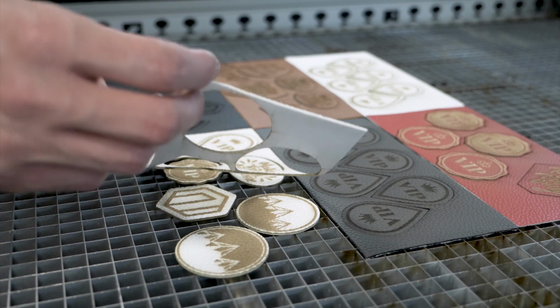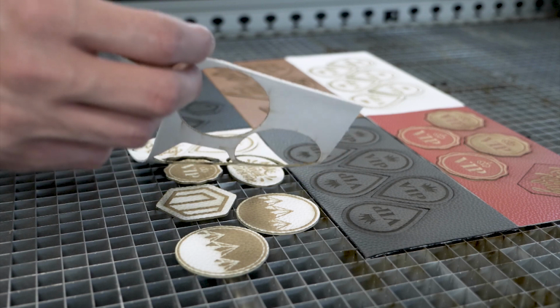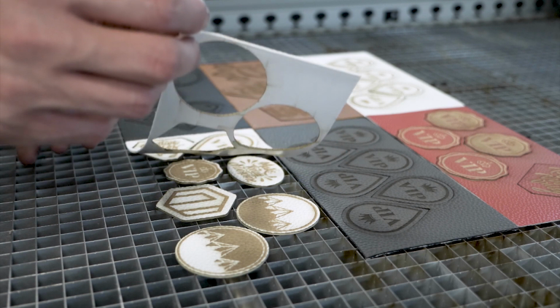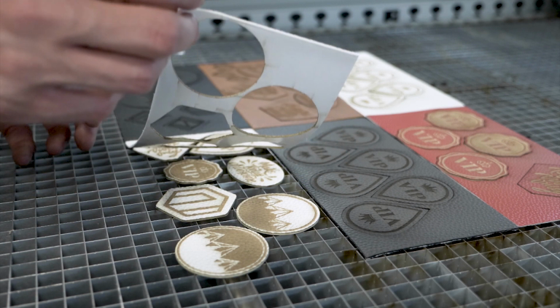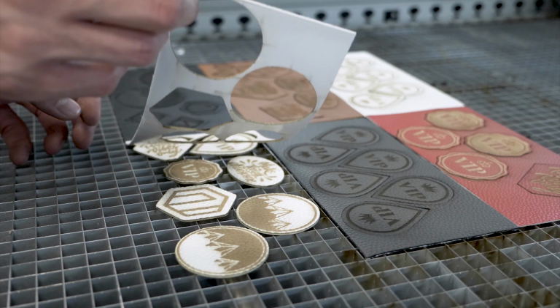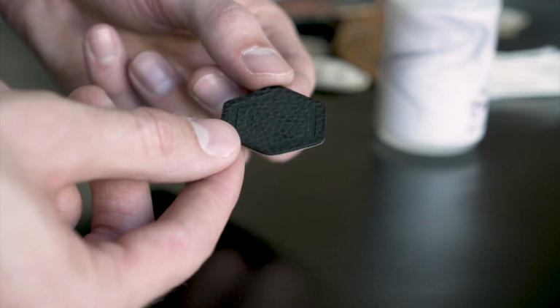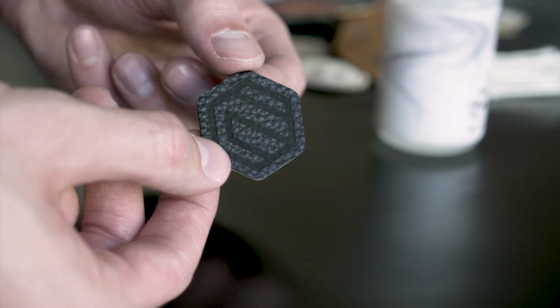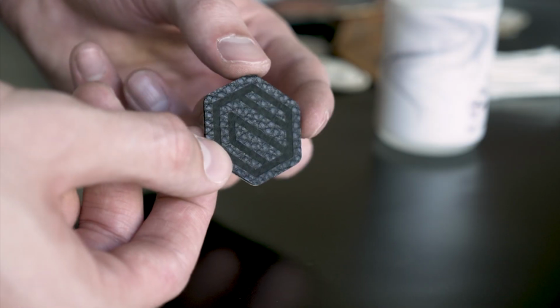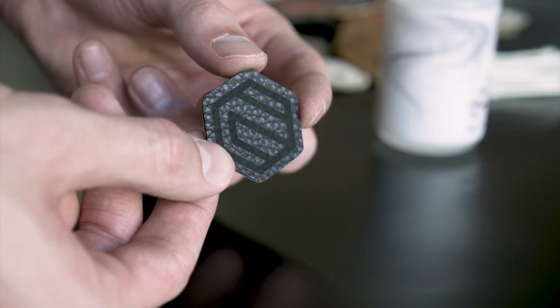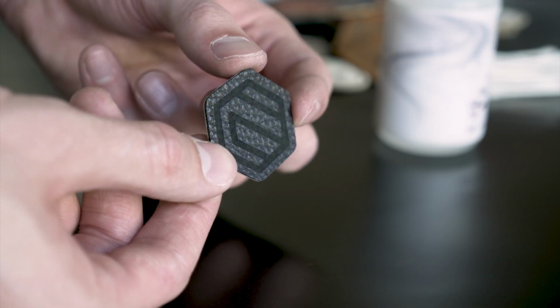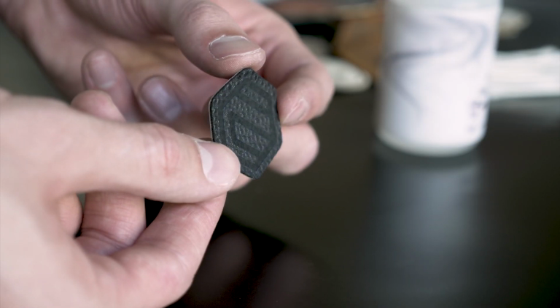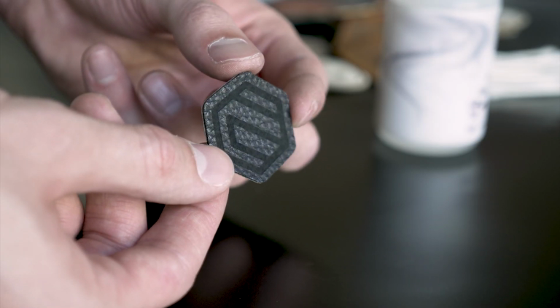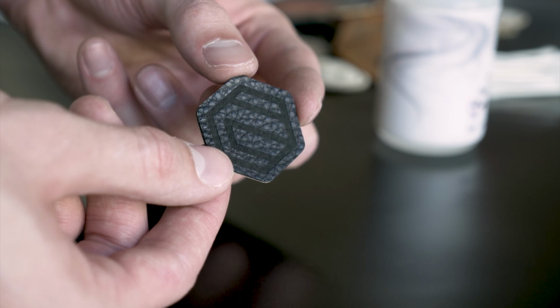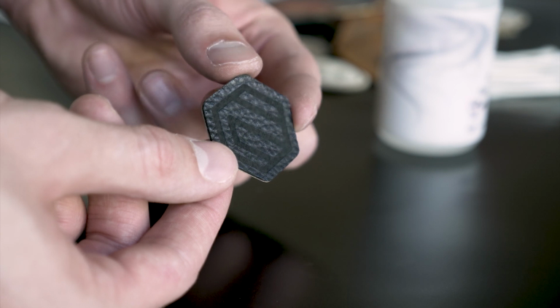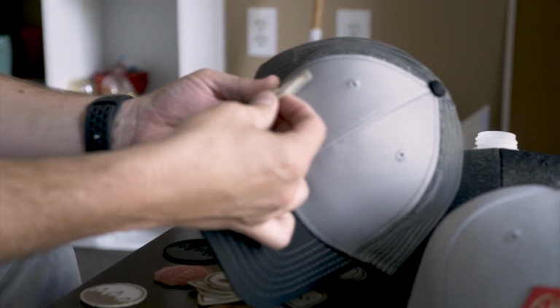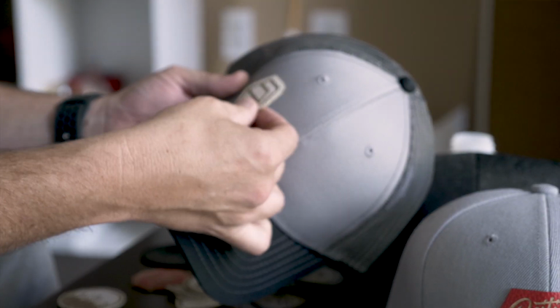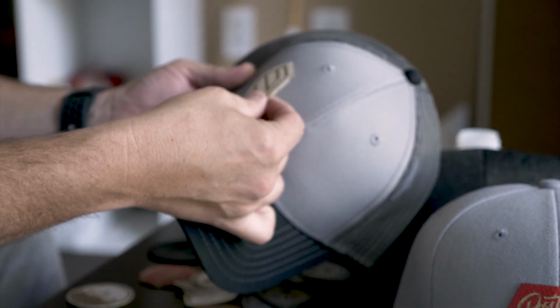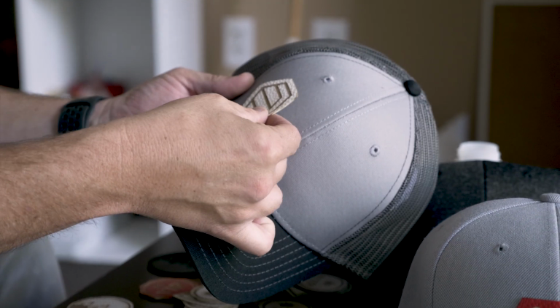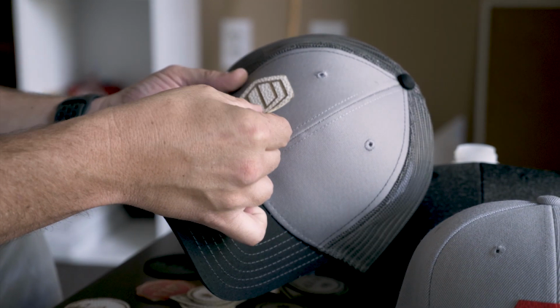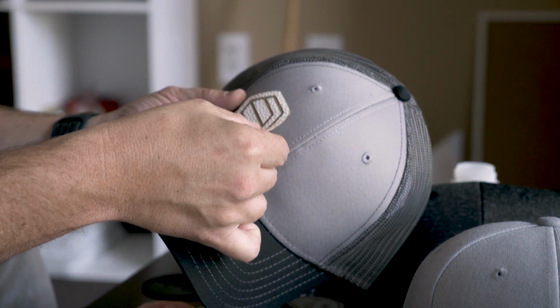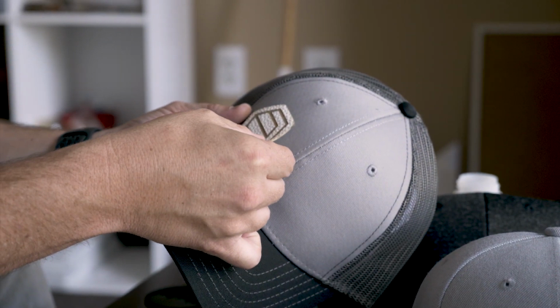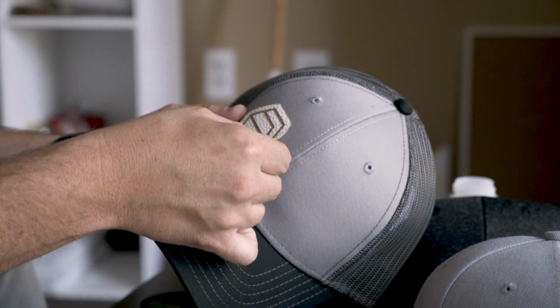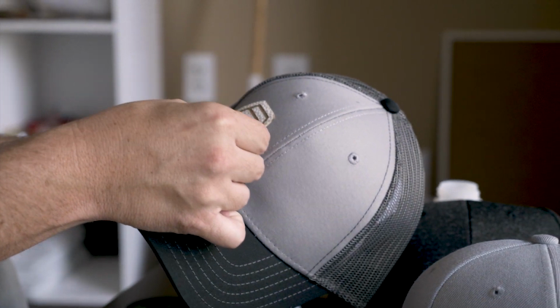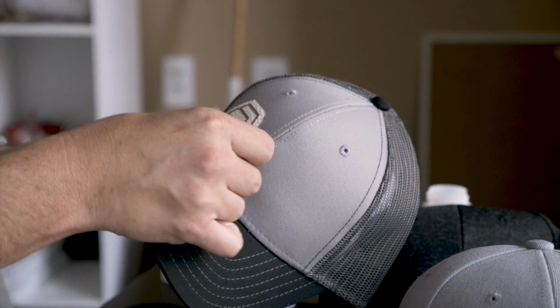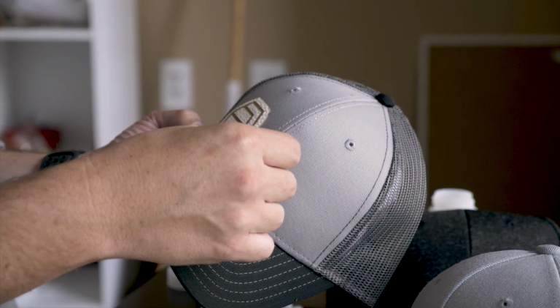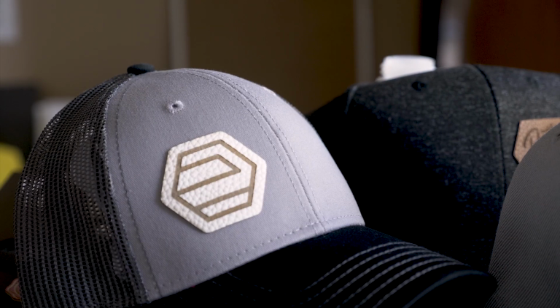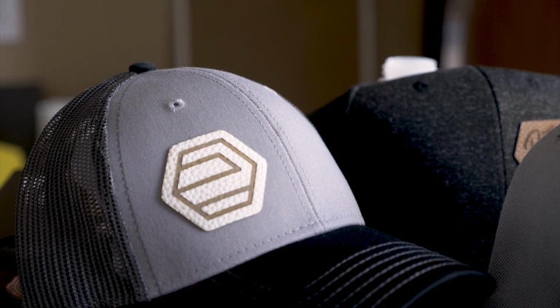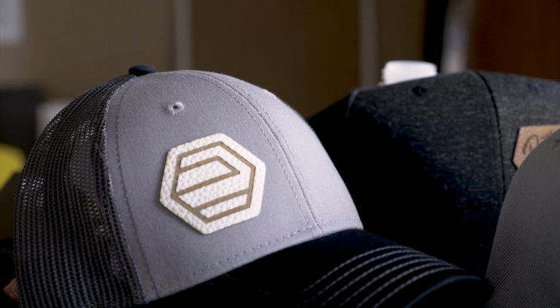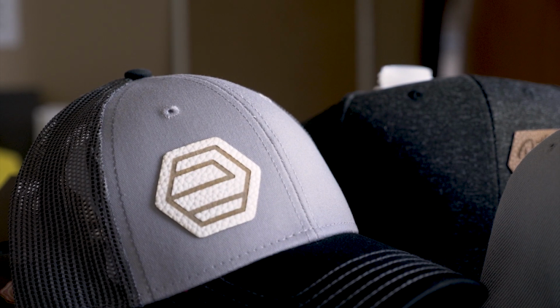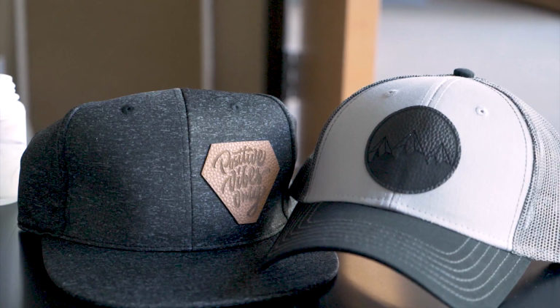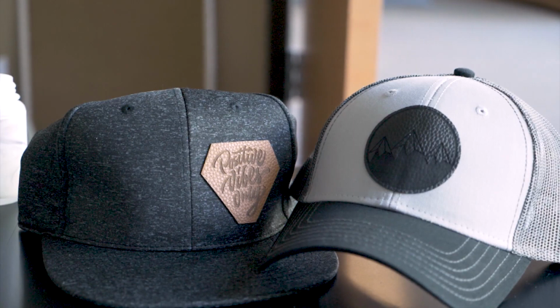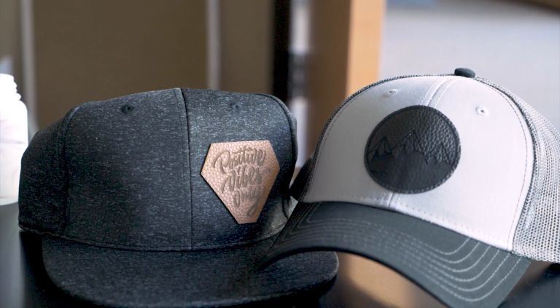Personalize dog collars, create custom bookmarks, brand coasters, and much more. Take a look around and see what leather items you can find and imagine what you could make with a little creativity and an Epilog laser.